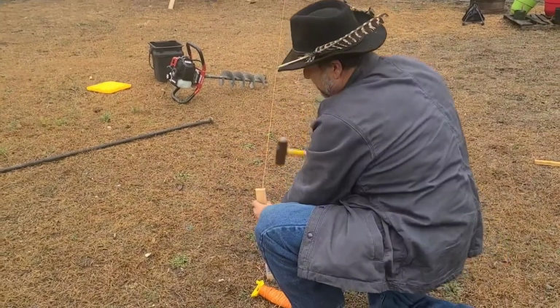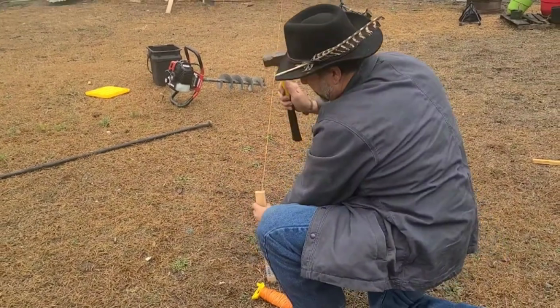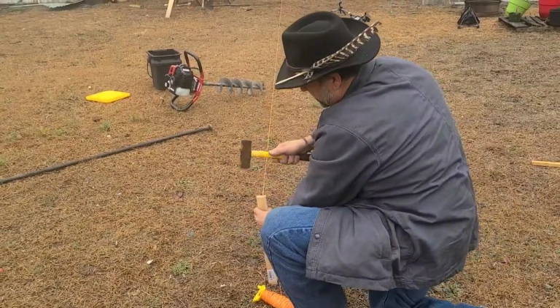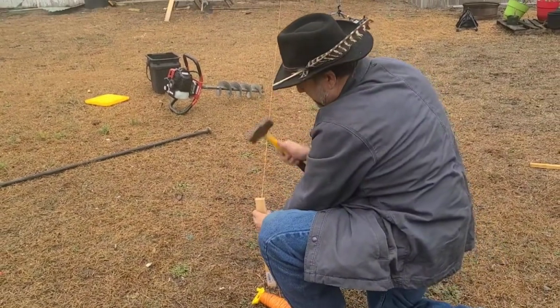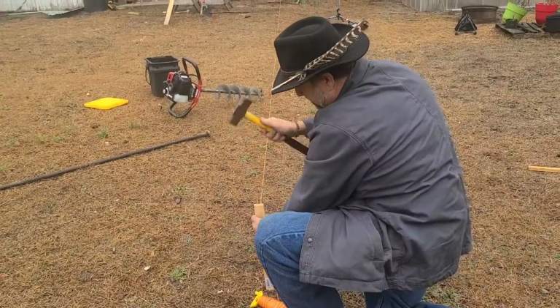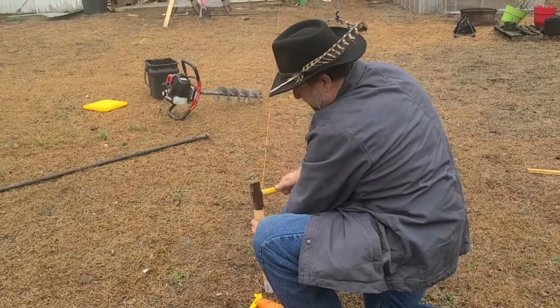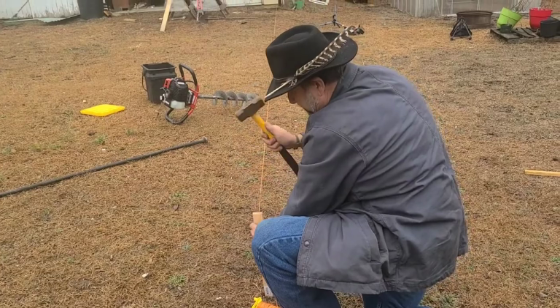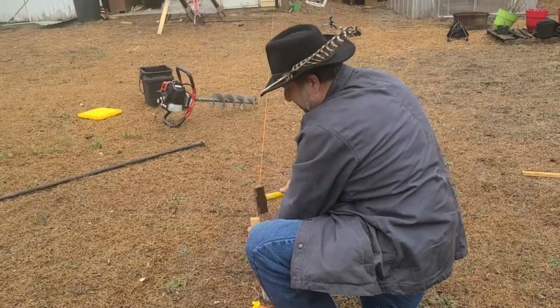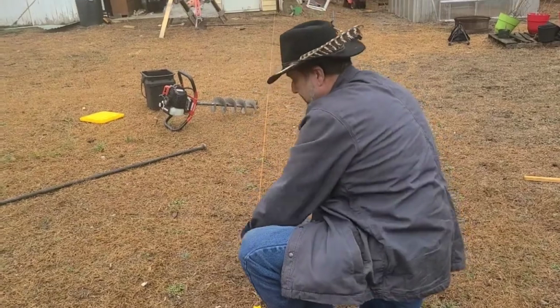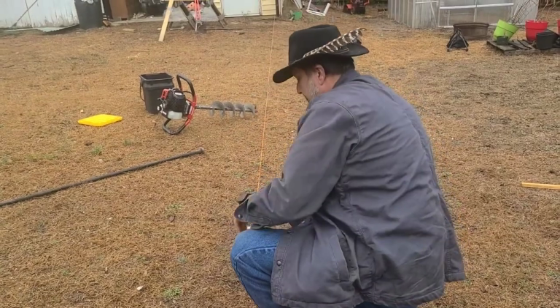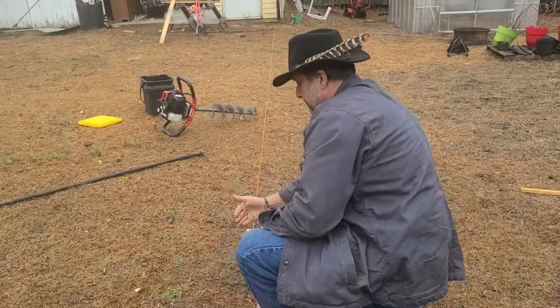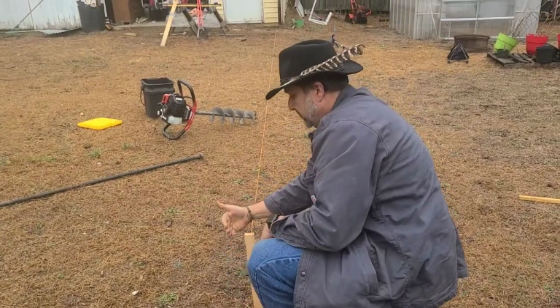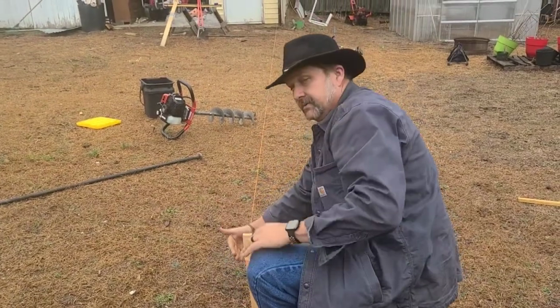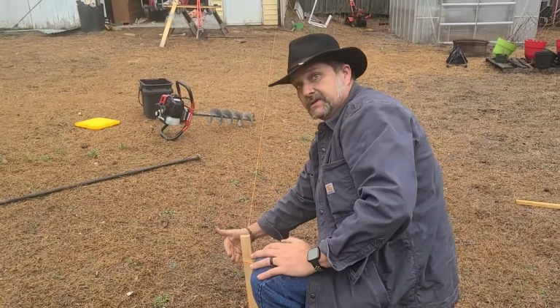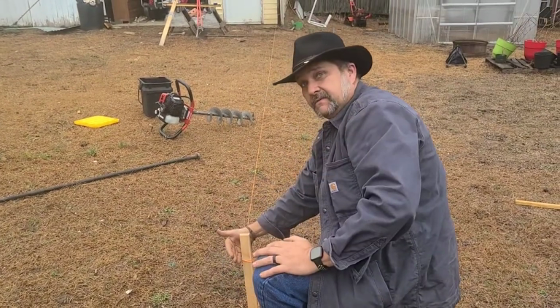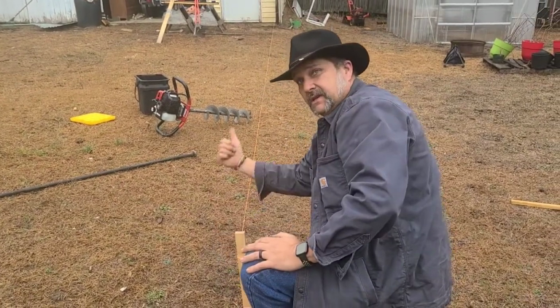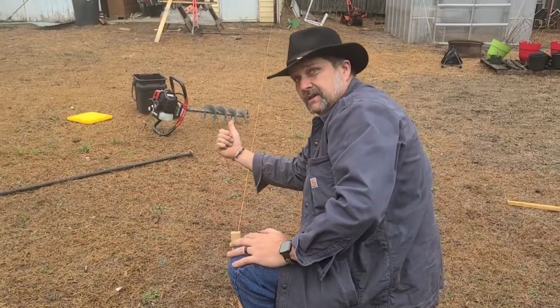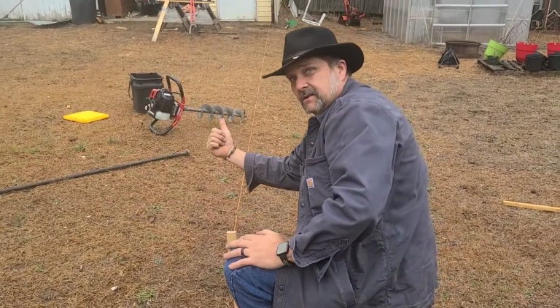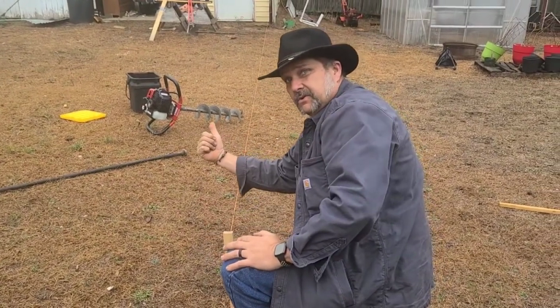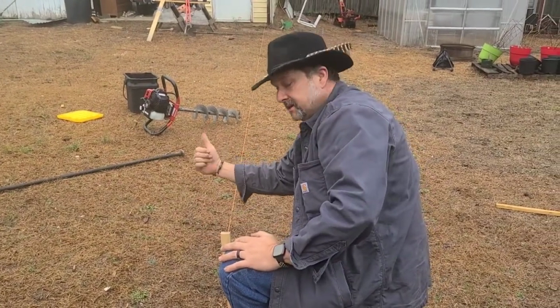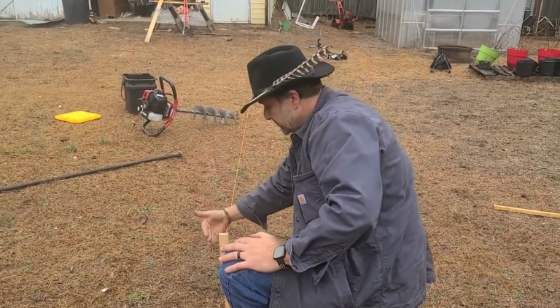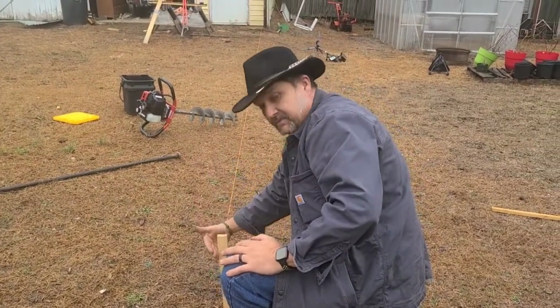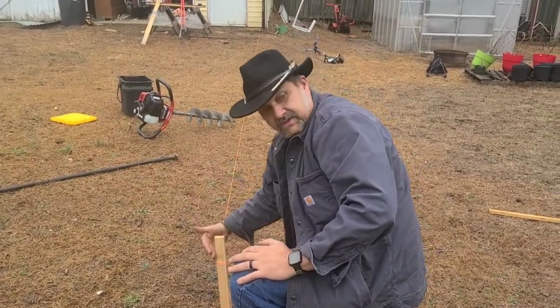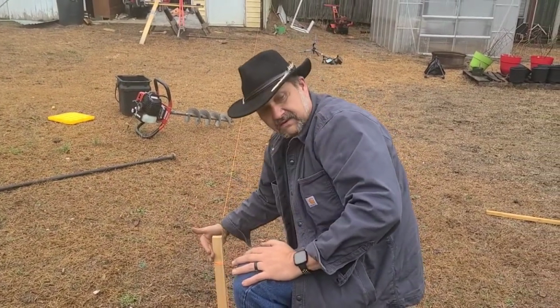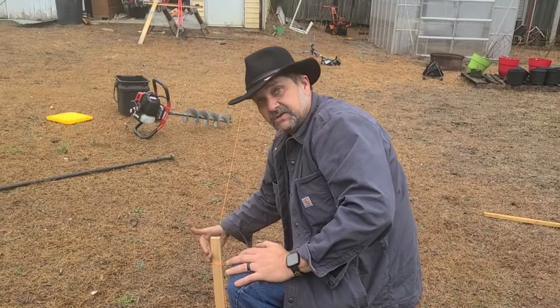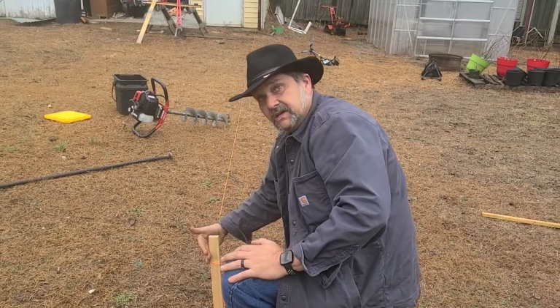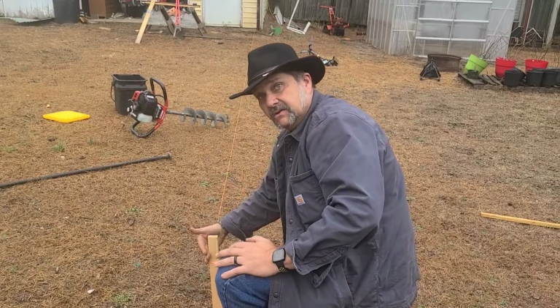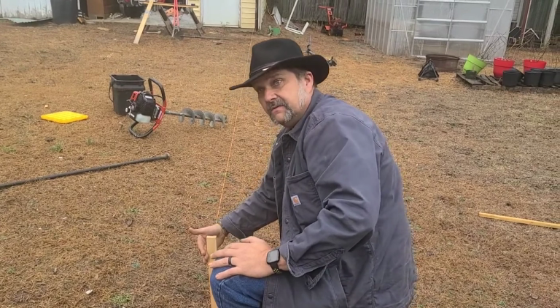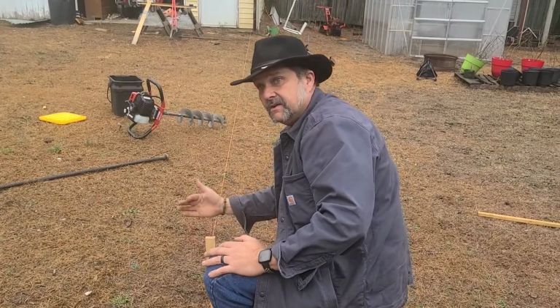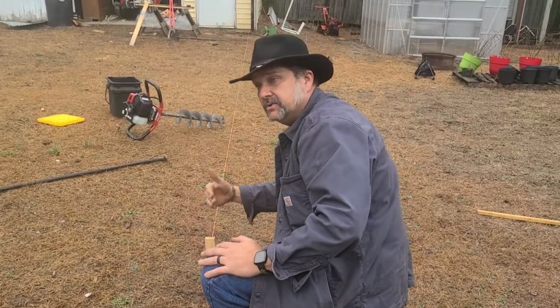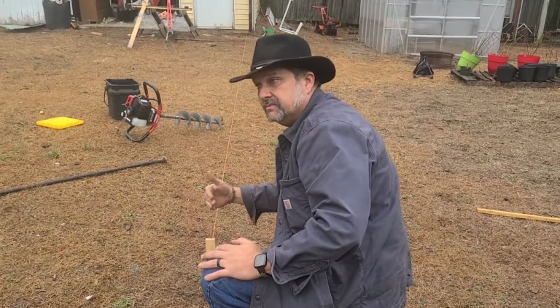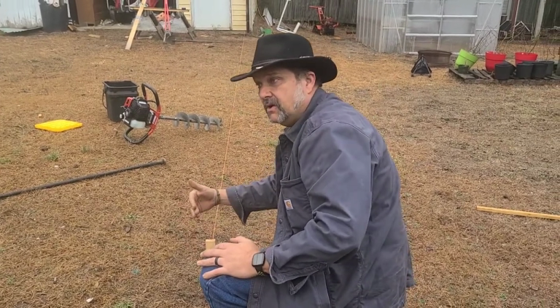Important thing: we were on this side of our stake down by our post down there, so we've got to be on this side of our stake here. If not, our posts are going to be off.